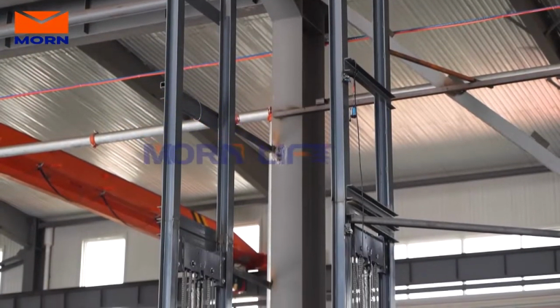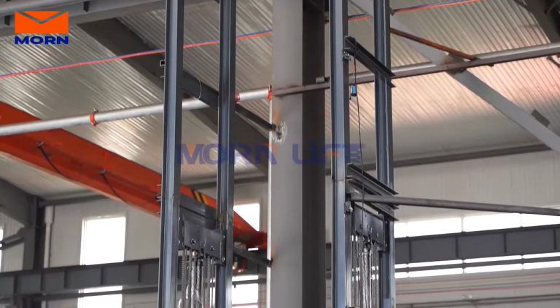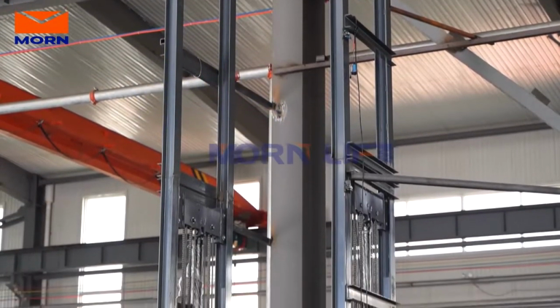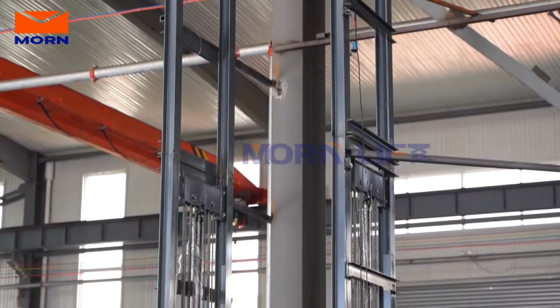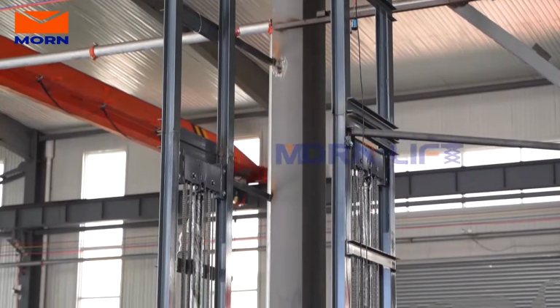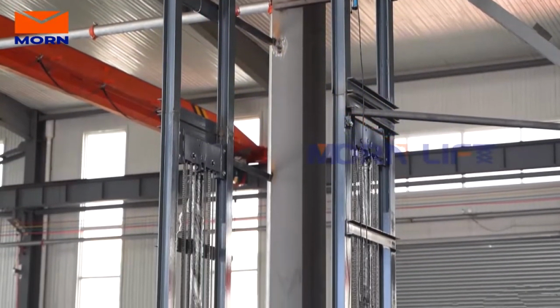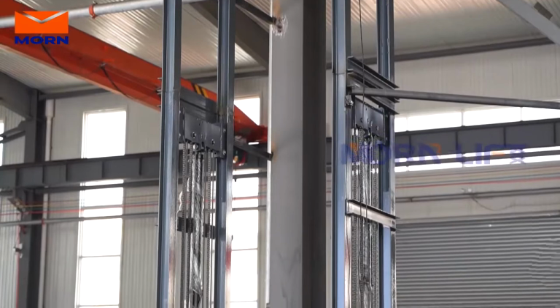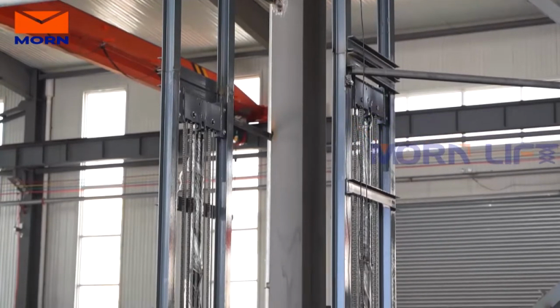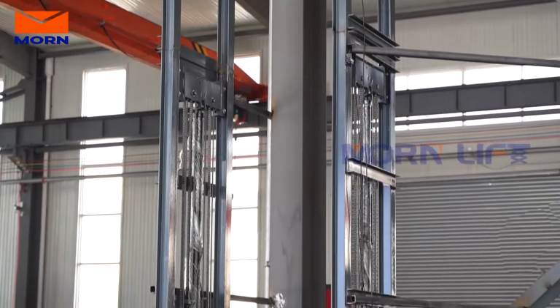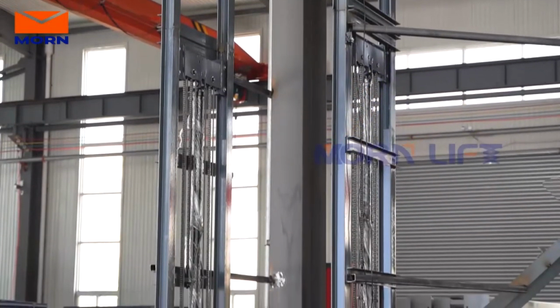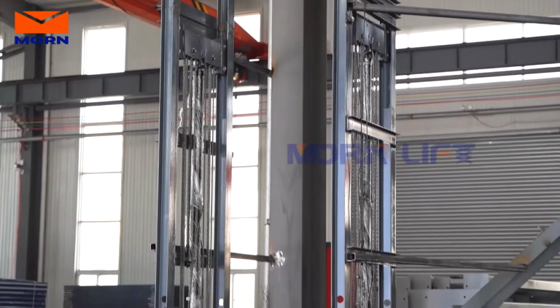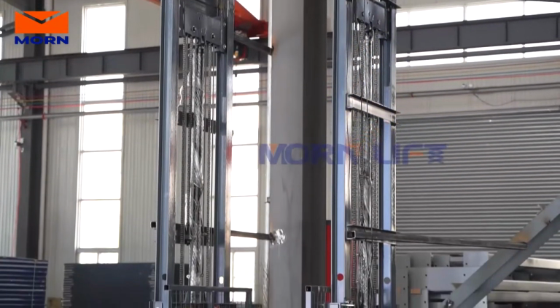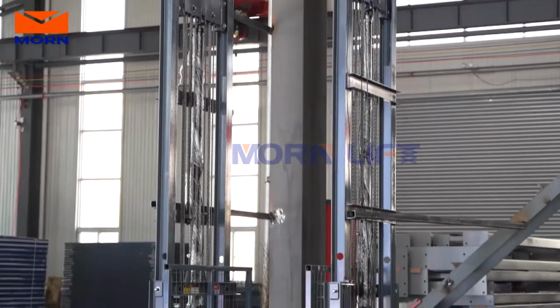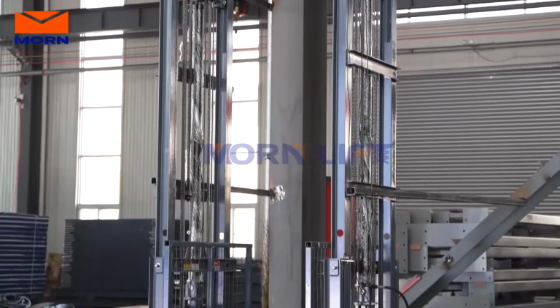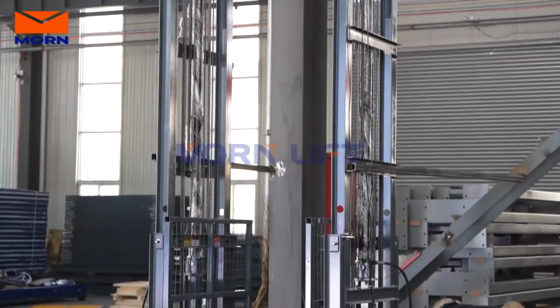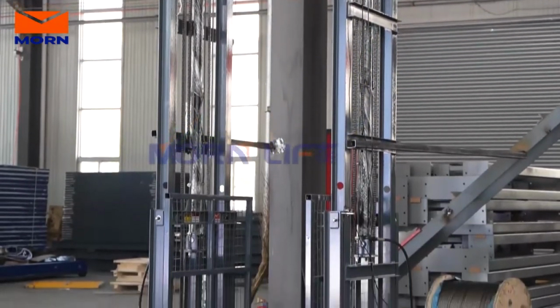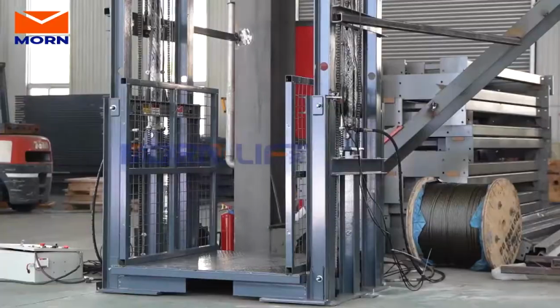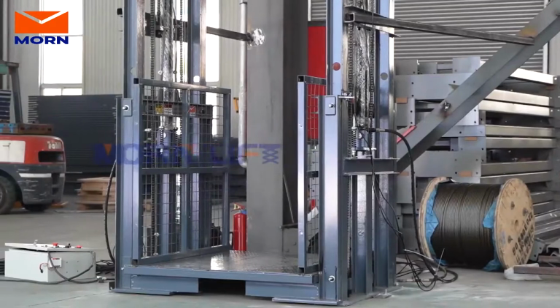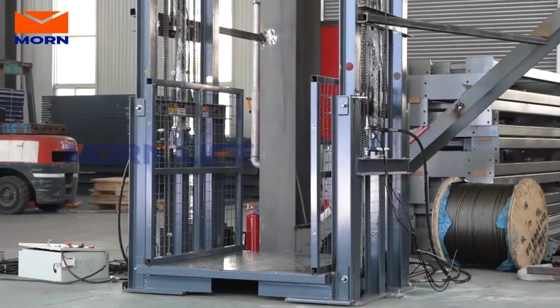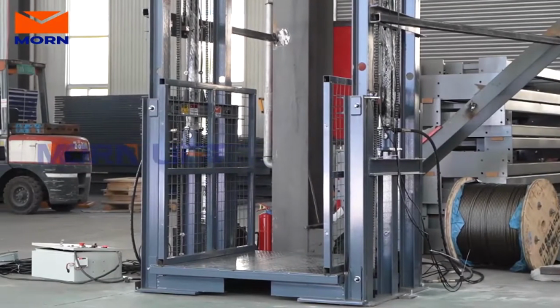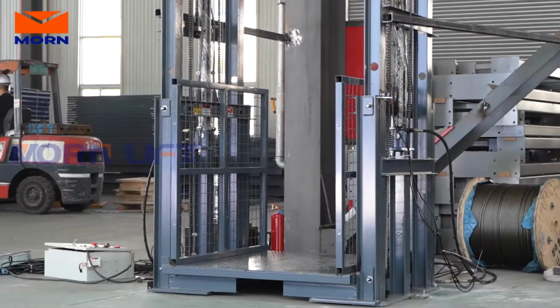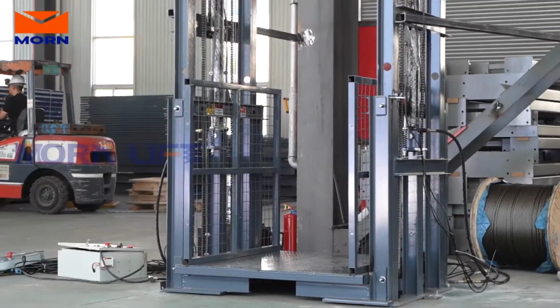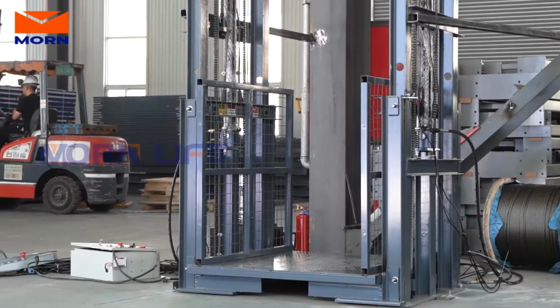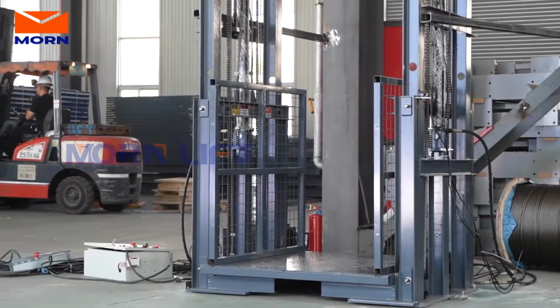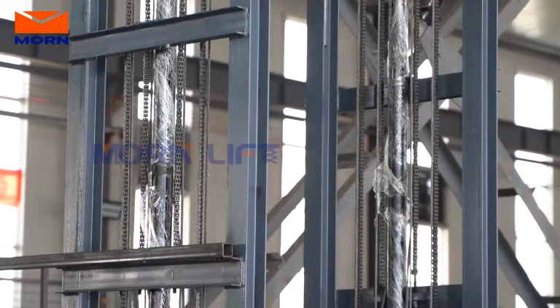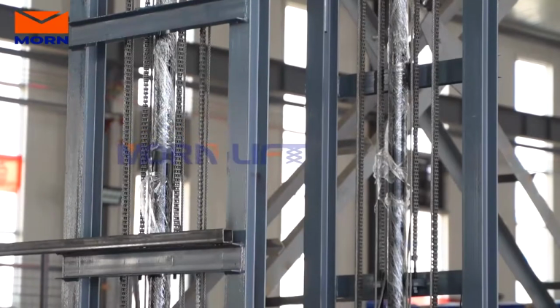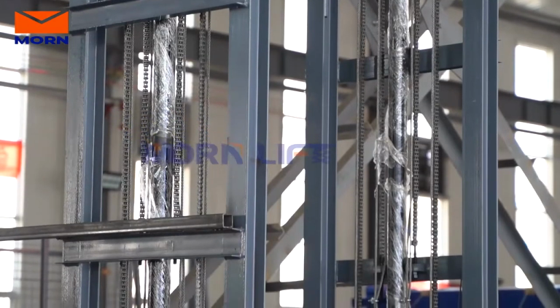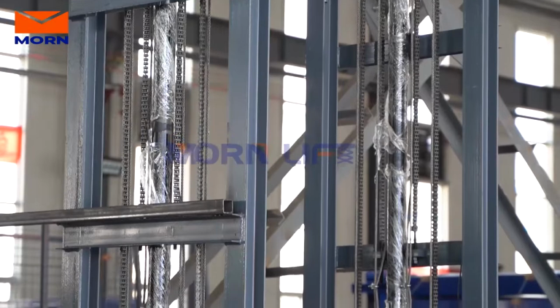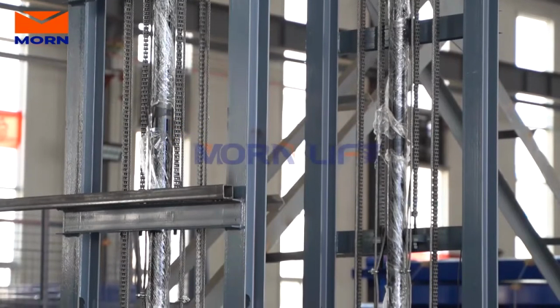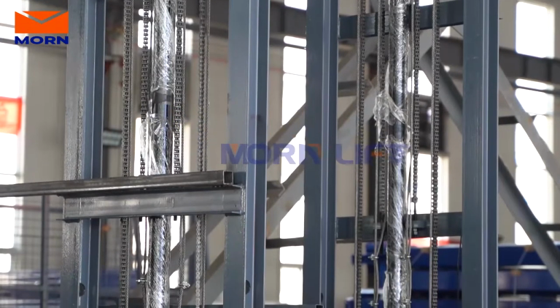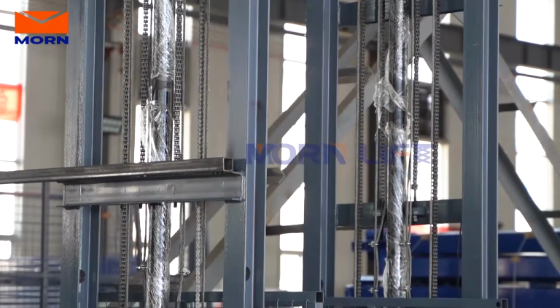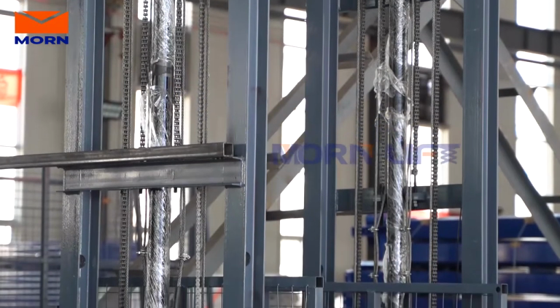MournLift cargo lifting solutions are designed to meet the specific application challenges of handling large cargoes from ground level to any heights. We can accept customization for loading capacity, platform size, and travel height.